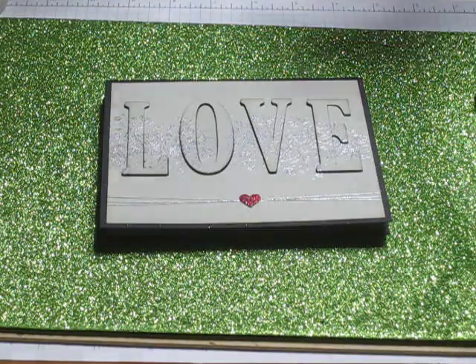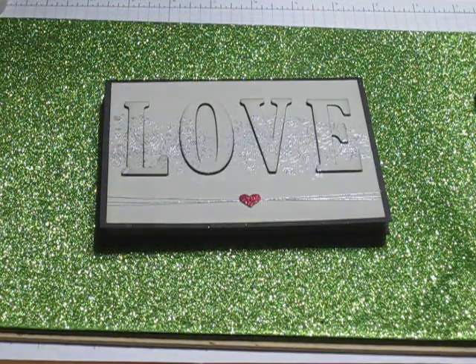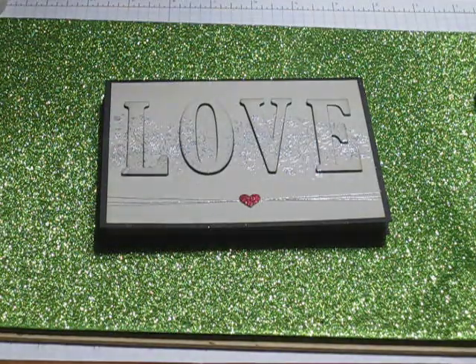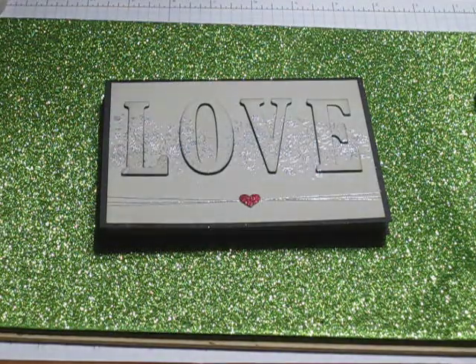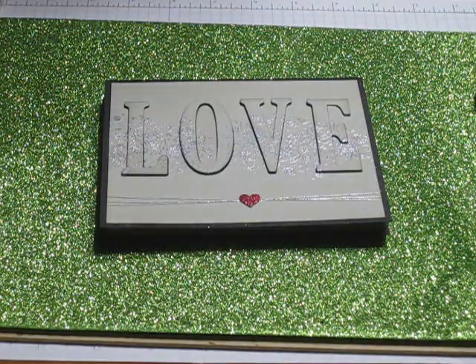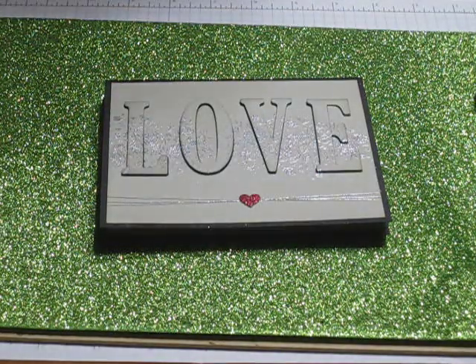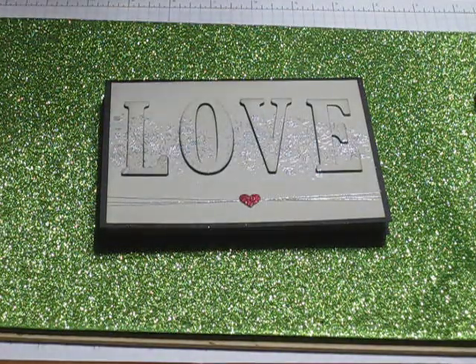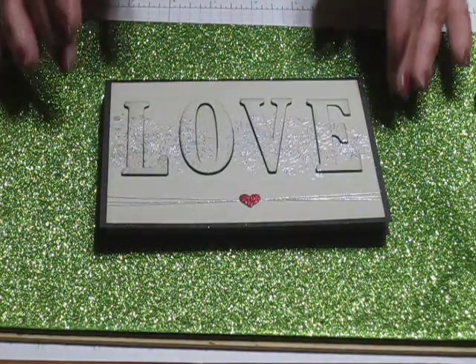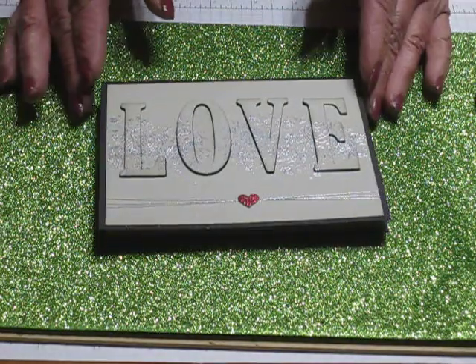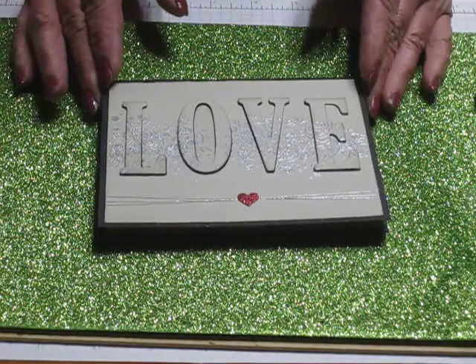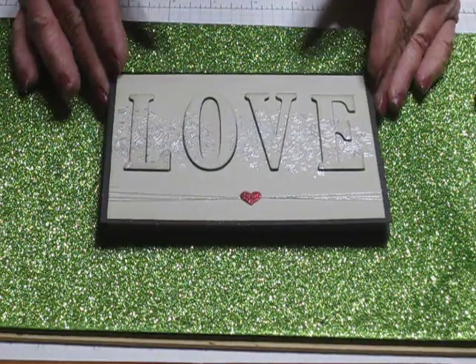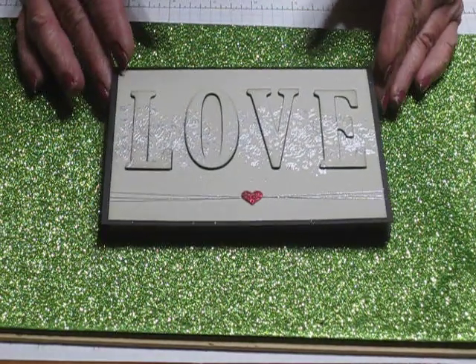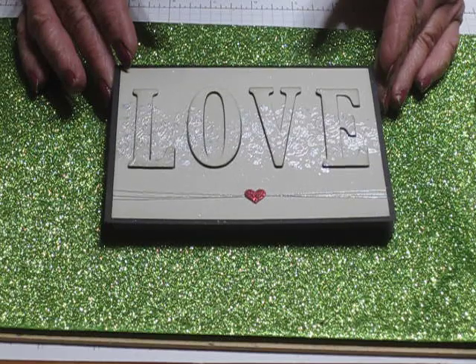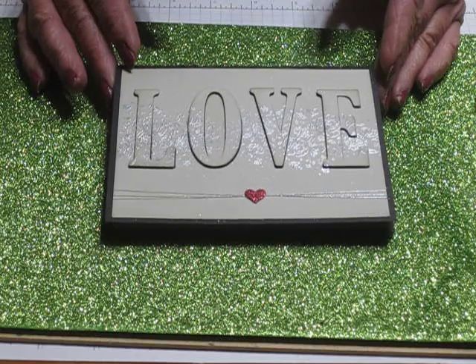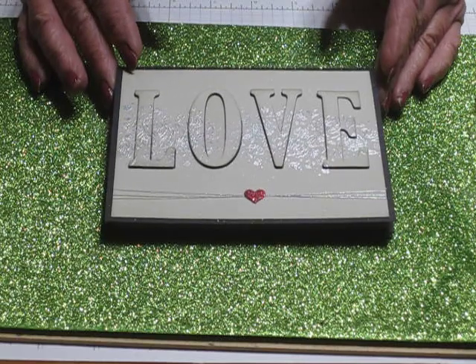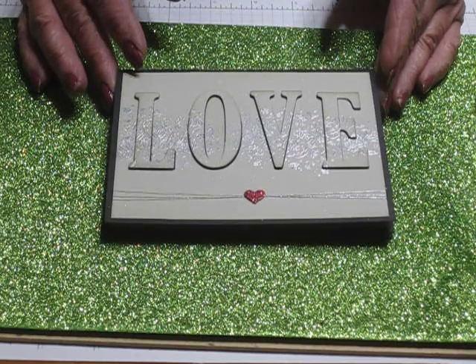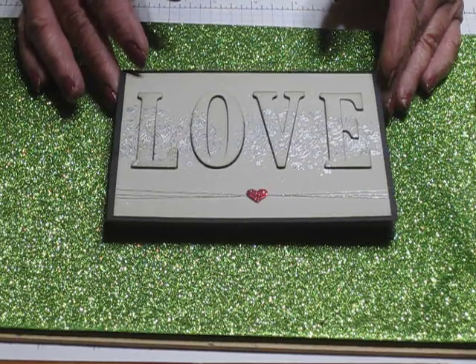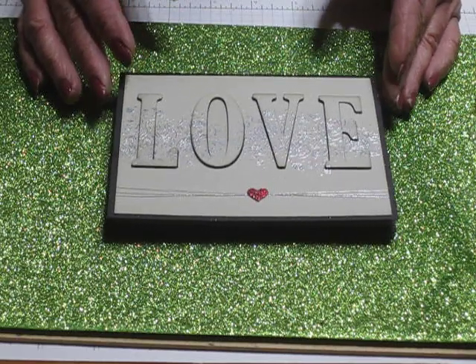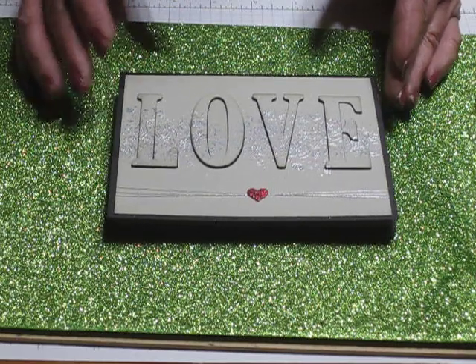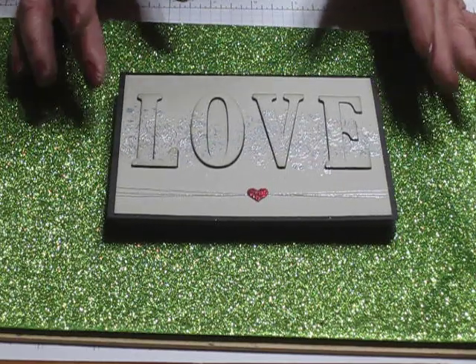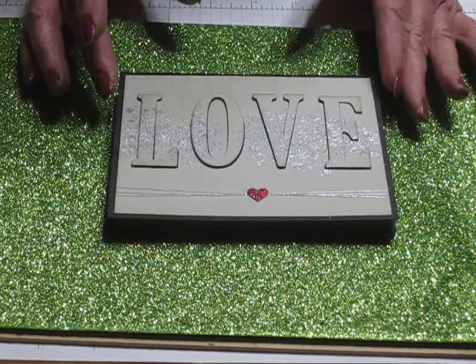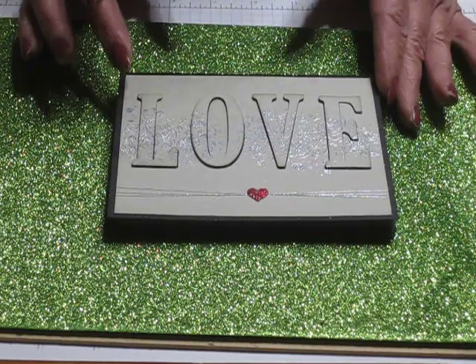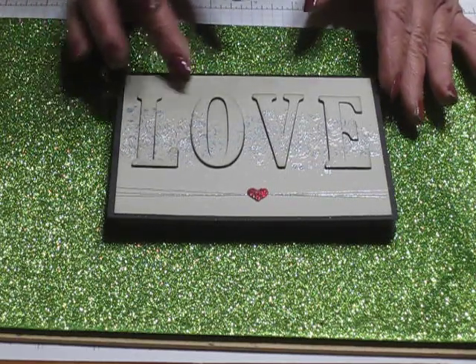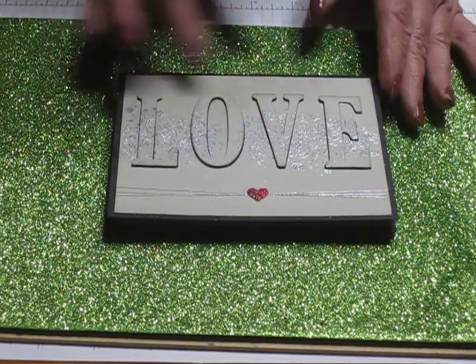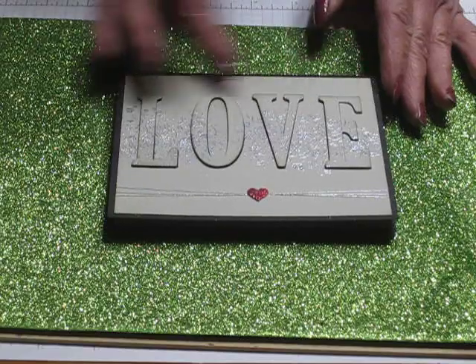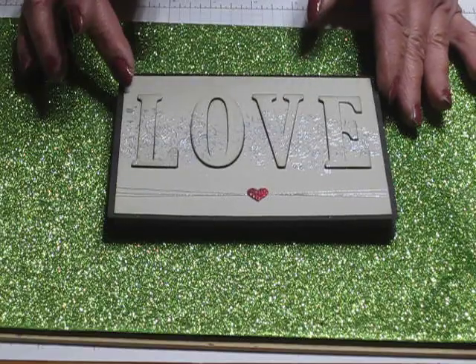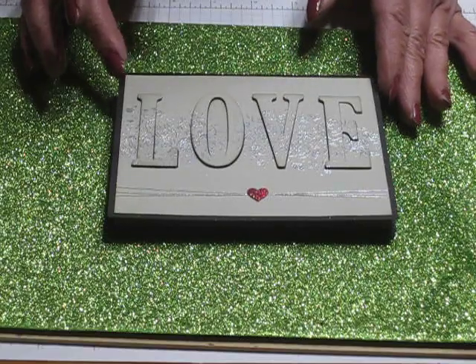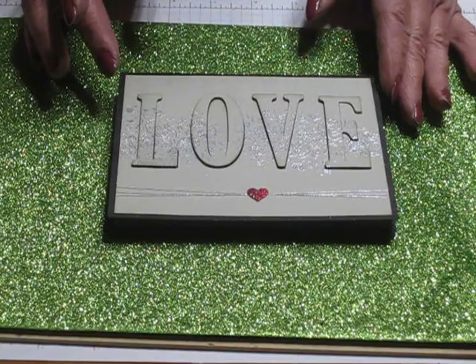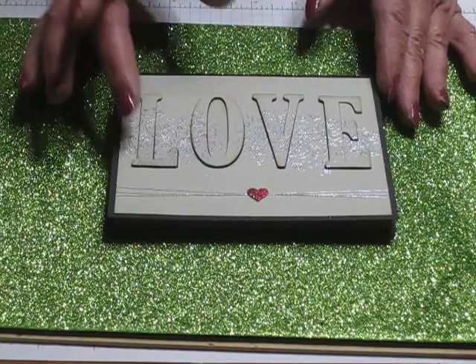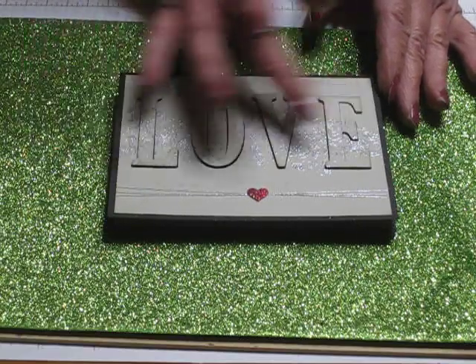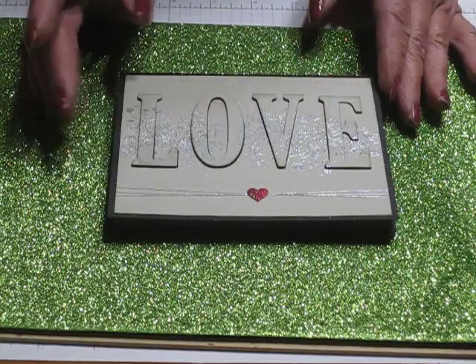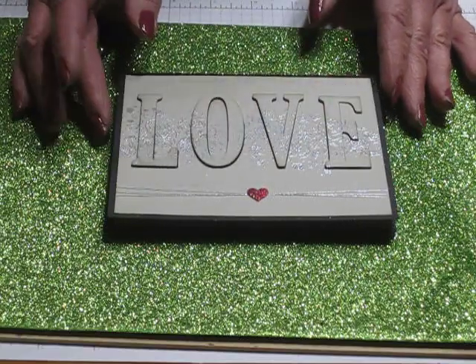Hi there stamping friends. Here's another make and take. This is an Eclipse card inspired by Linda Higgins. Hers was very similar — she had a ribbon across the top though and she used a different stamp set.